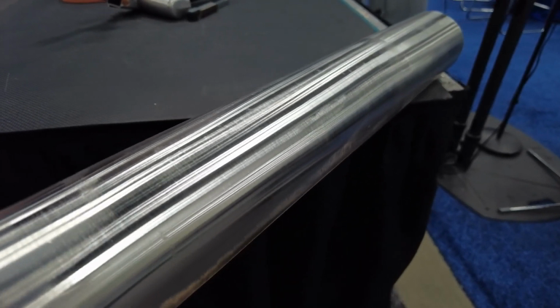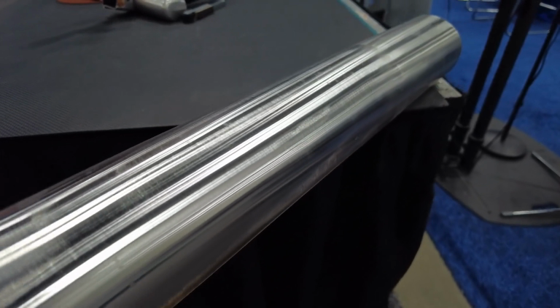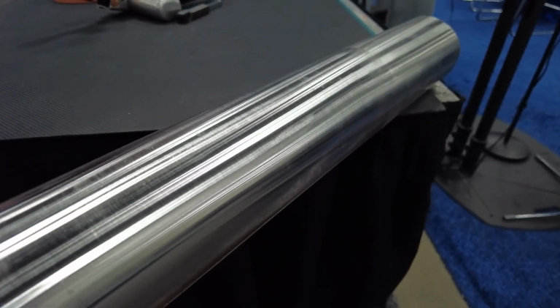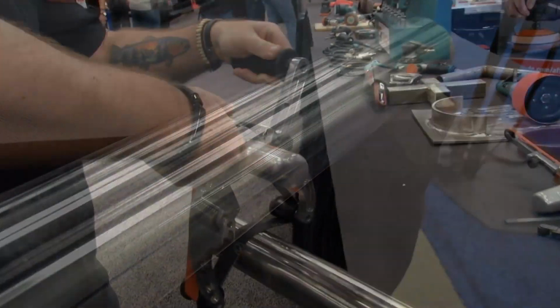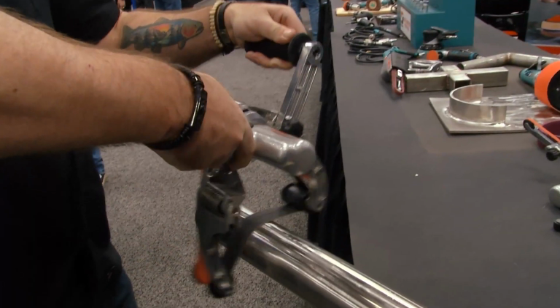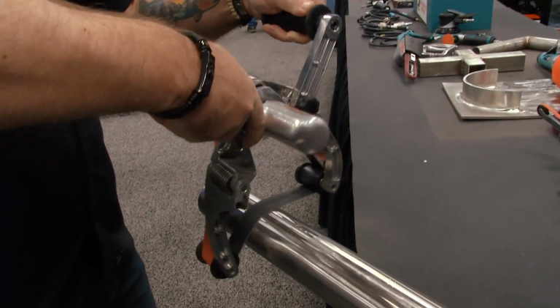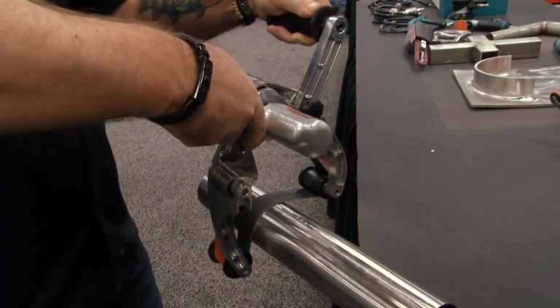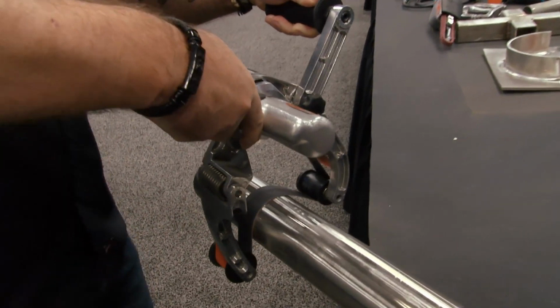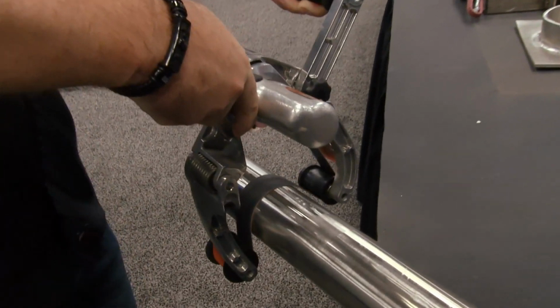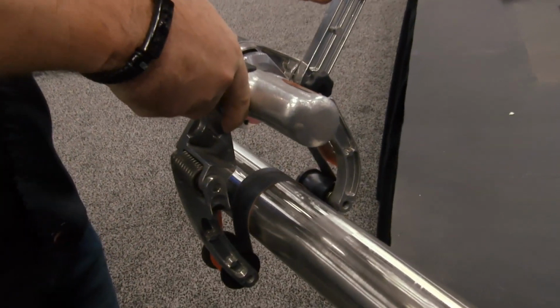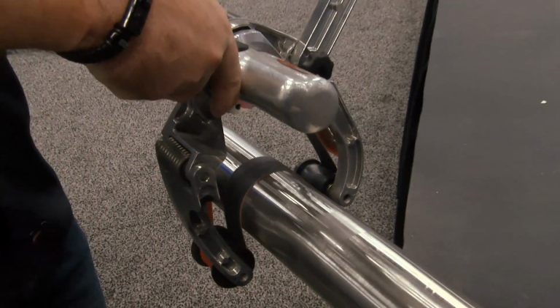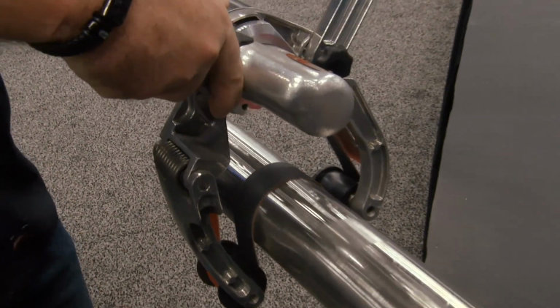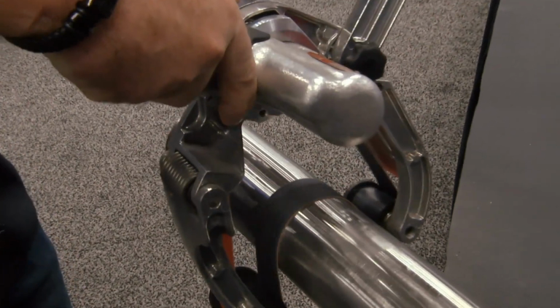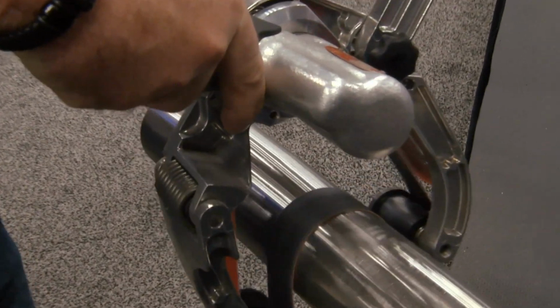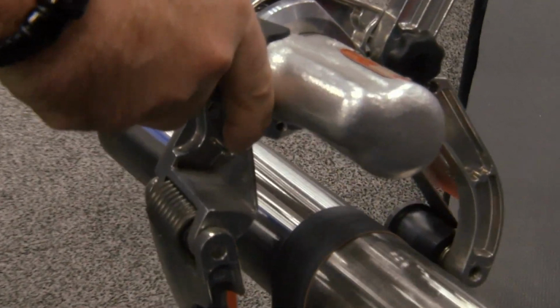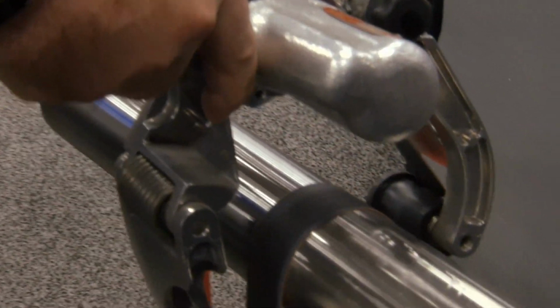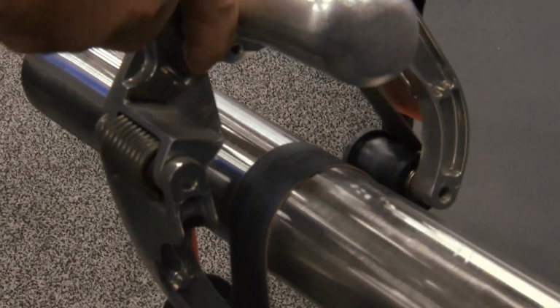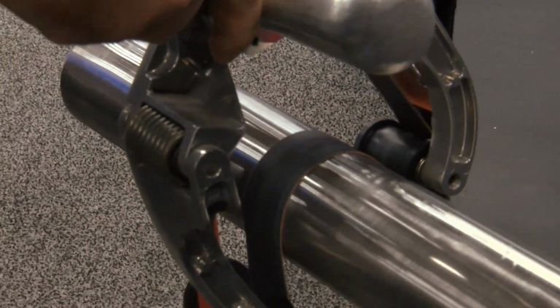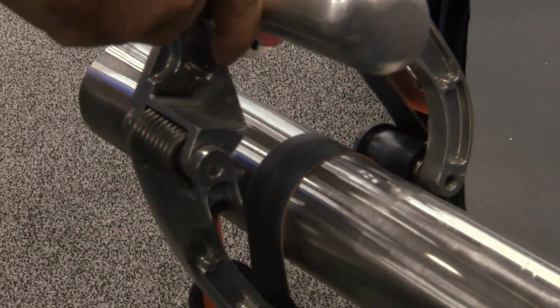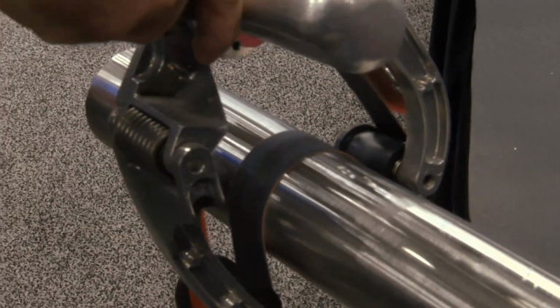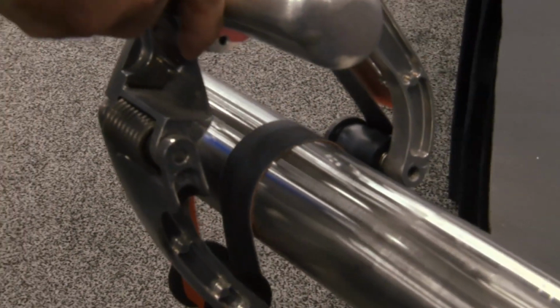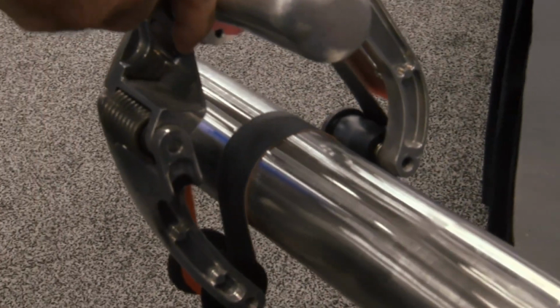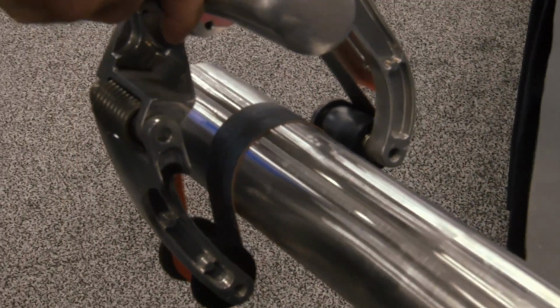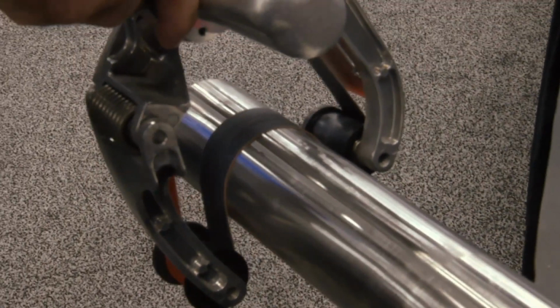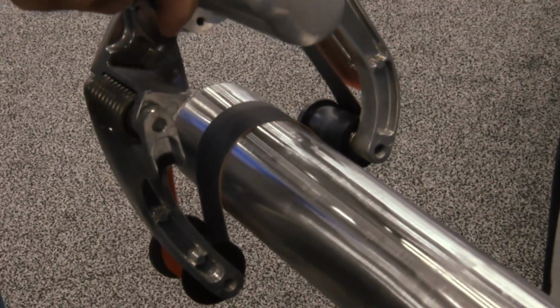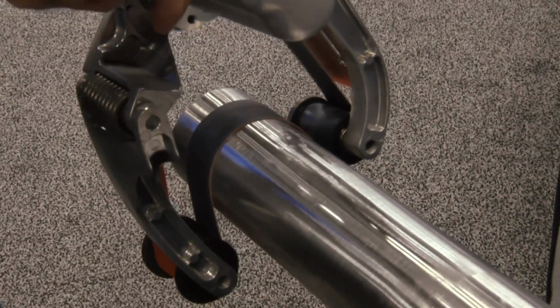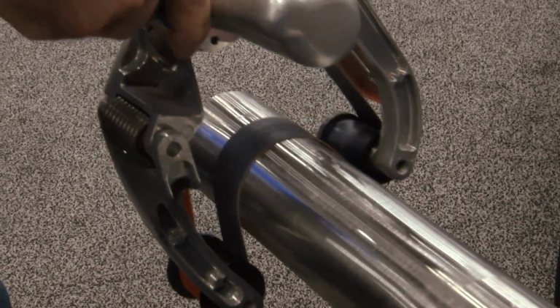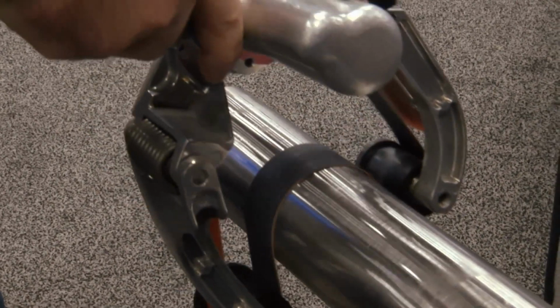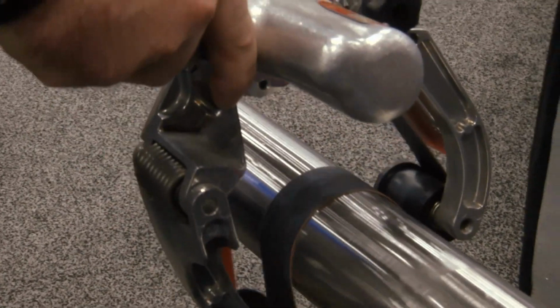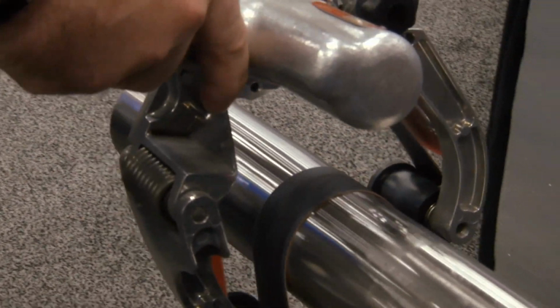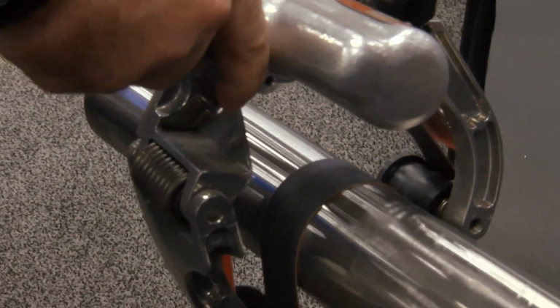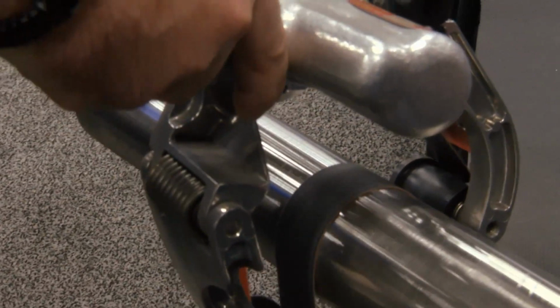As I start the tool, I apply pressure on the arm, moving it back and forth. It follows the curvature or the shape of the part itself, leaving a grain finish as it wraps around.